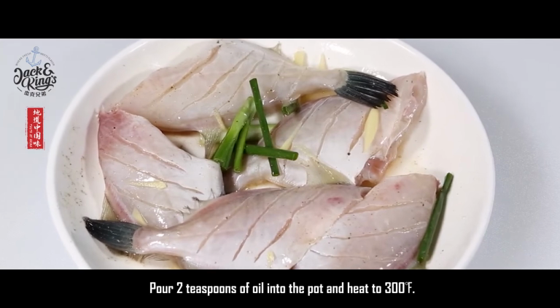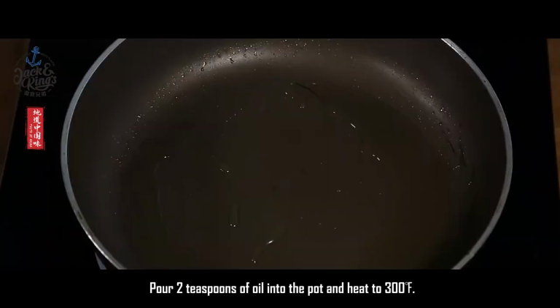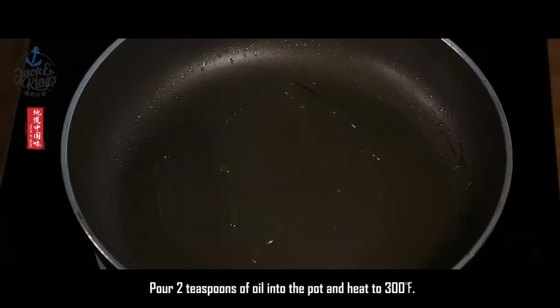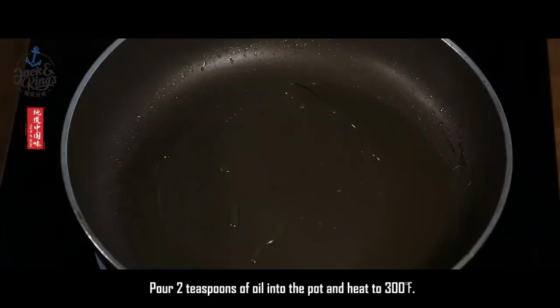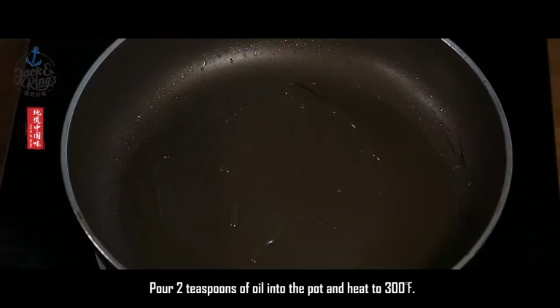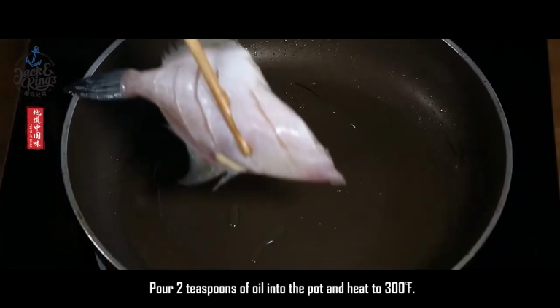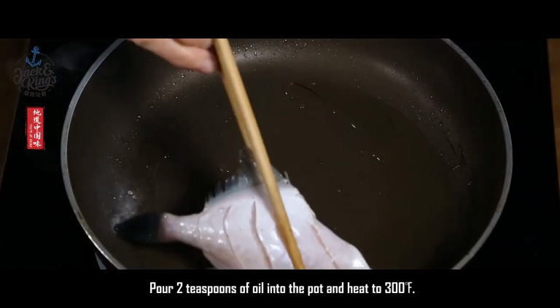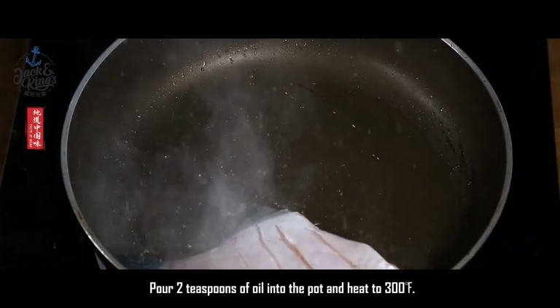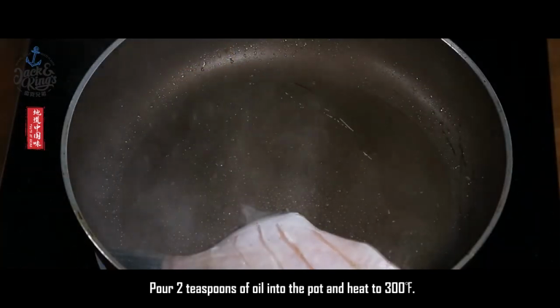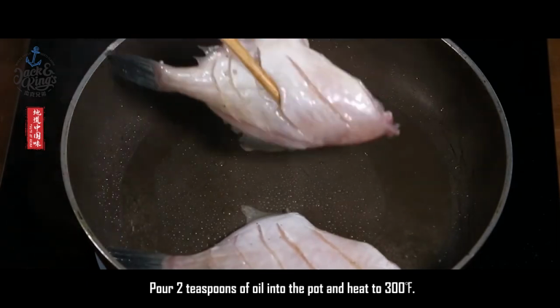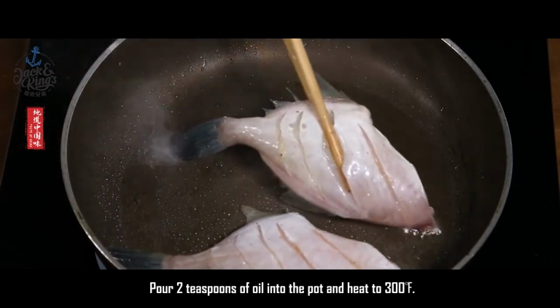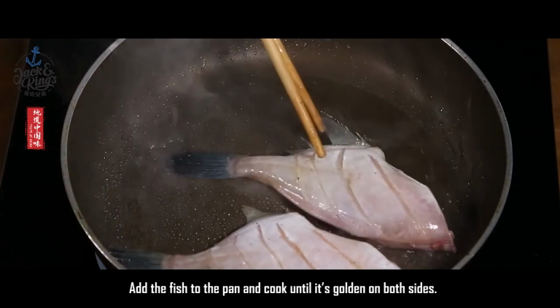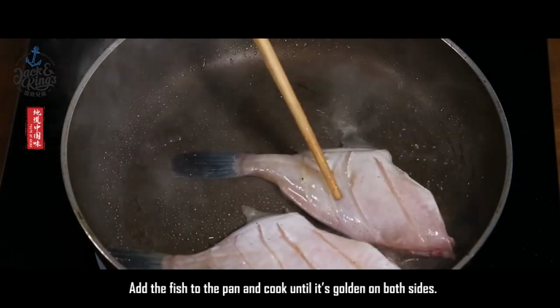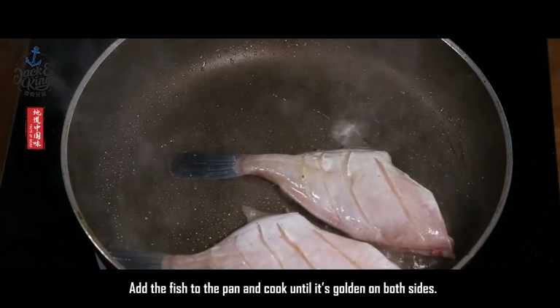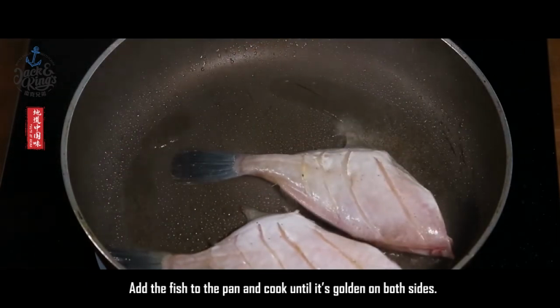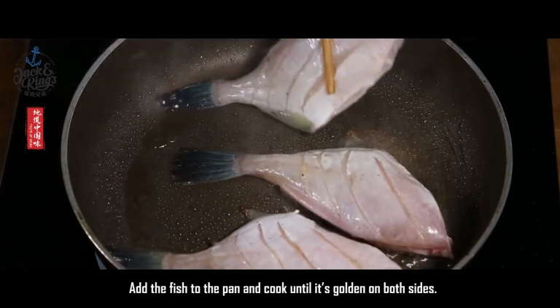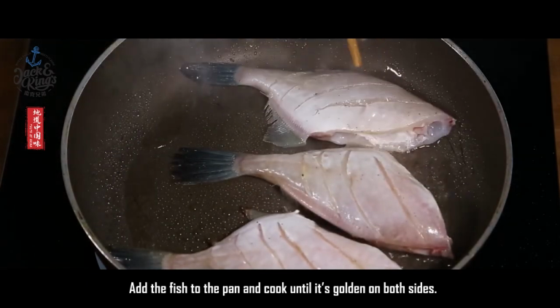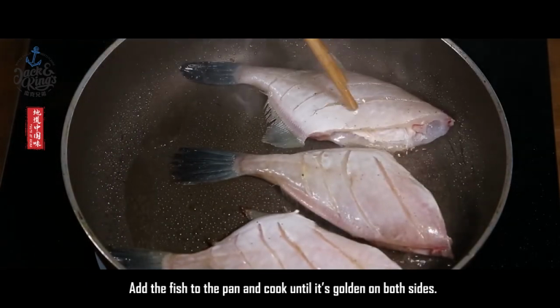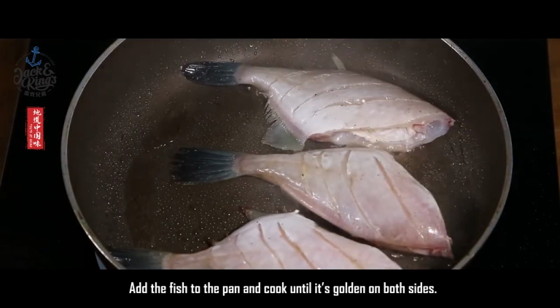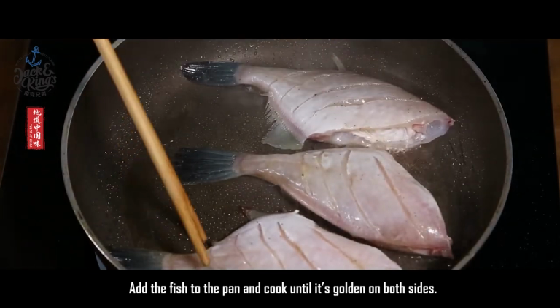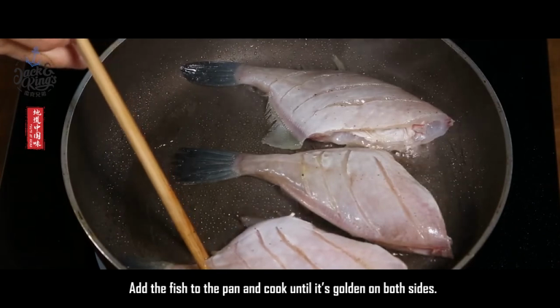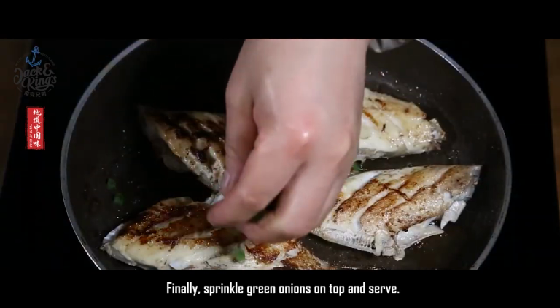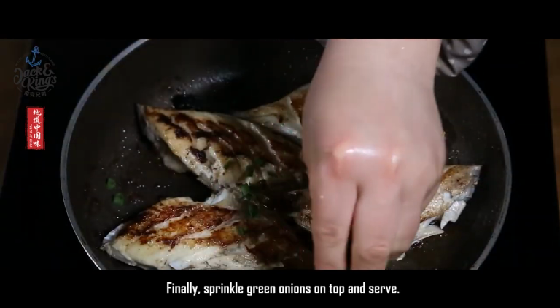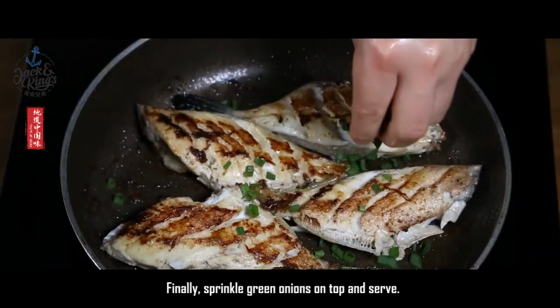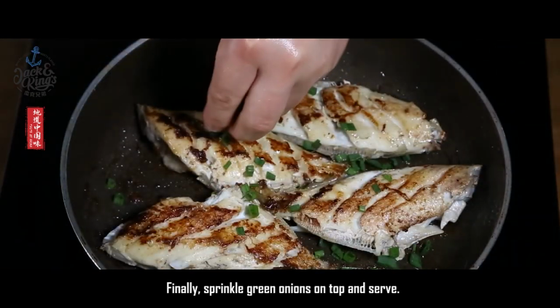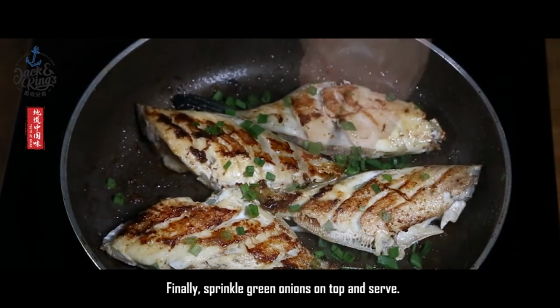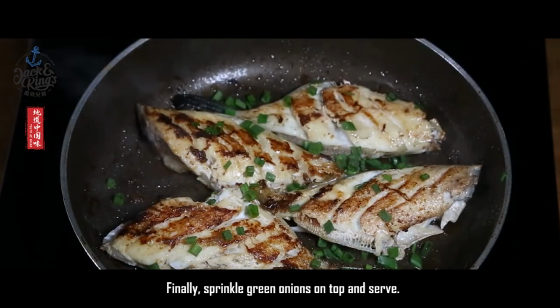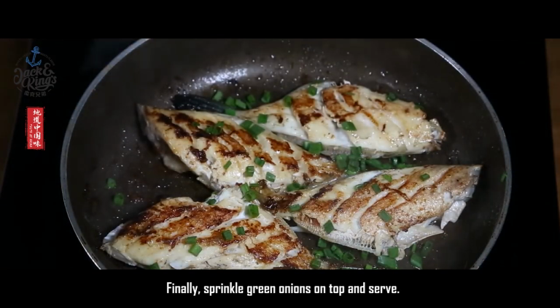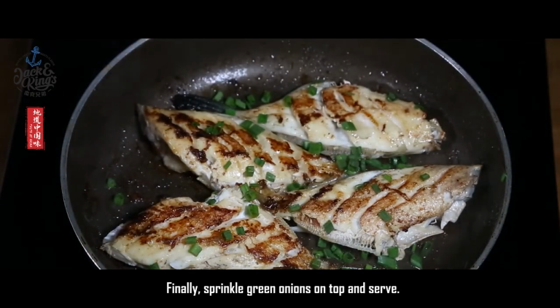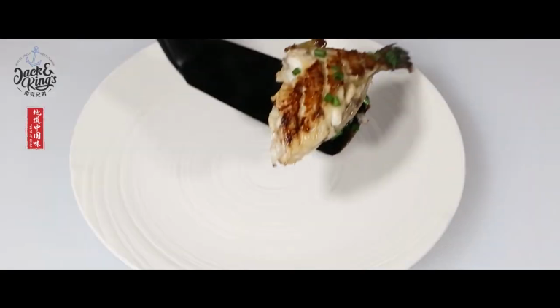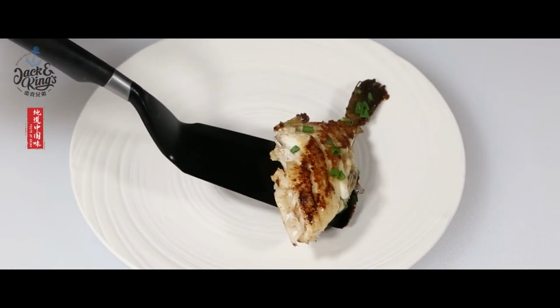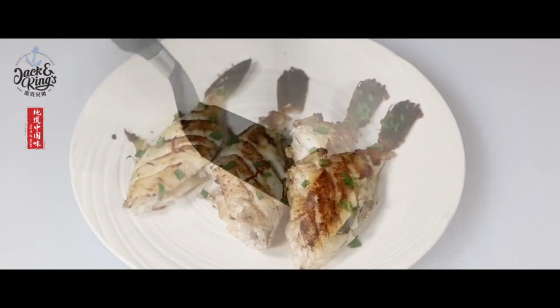Pour two teaspoons of oil into the pan and heat to 300 degrees Fahrenheit. Add the fish to the pan and cook until it's golden on both sides. Finally, sprinkle green onions on top and serve.